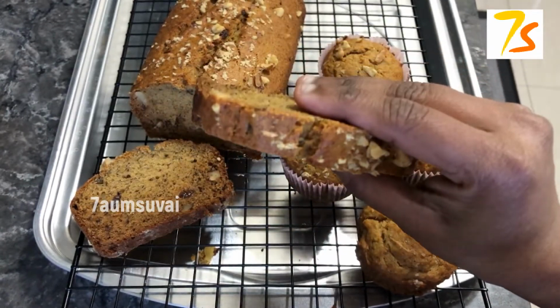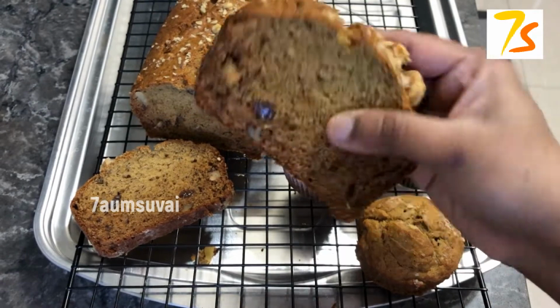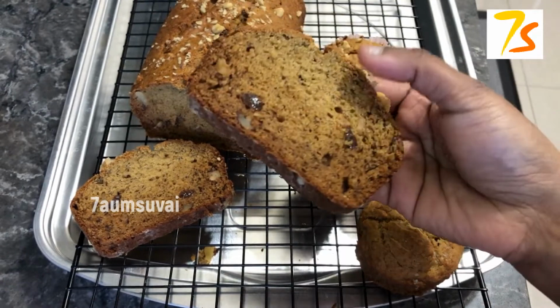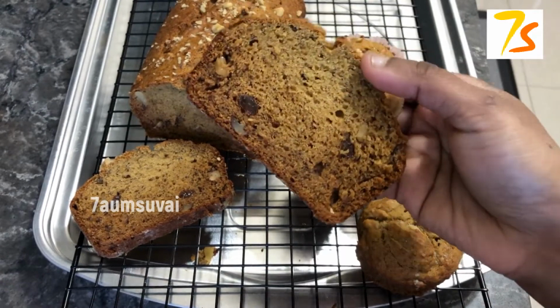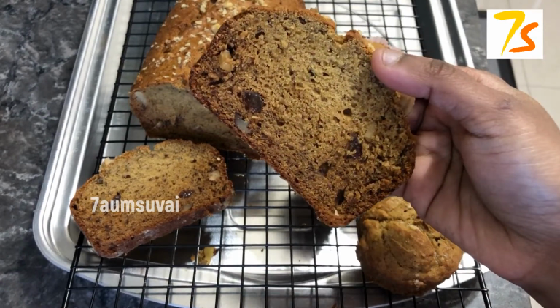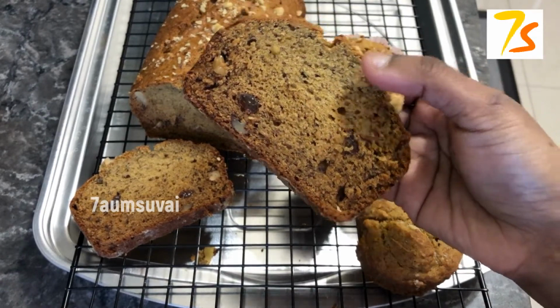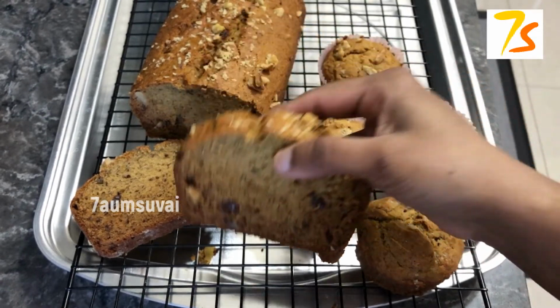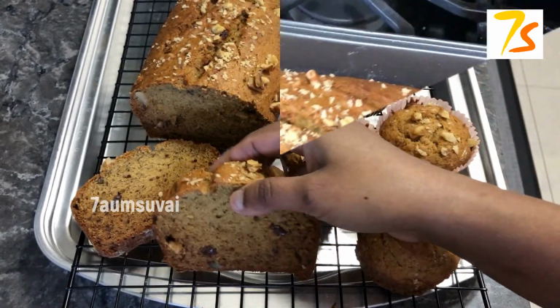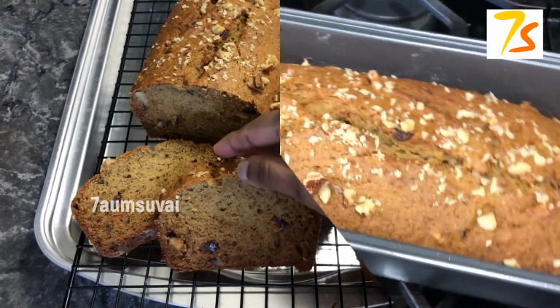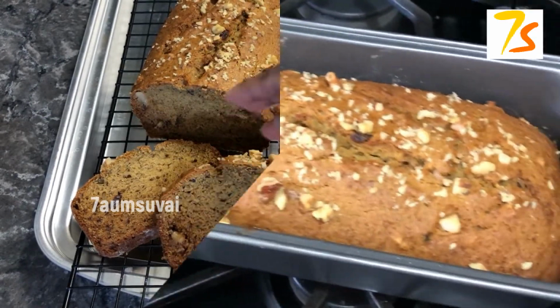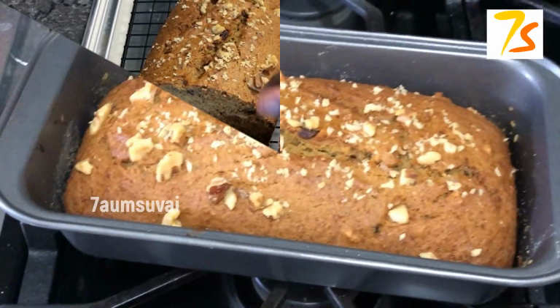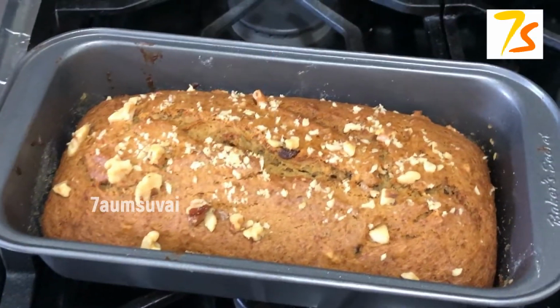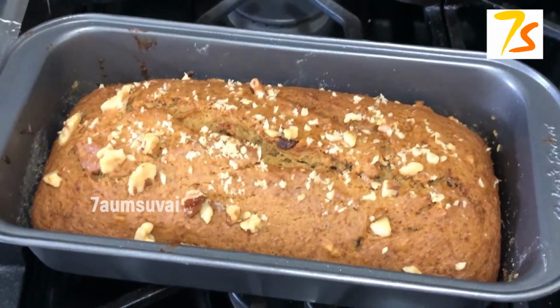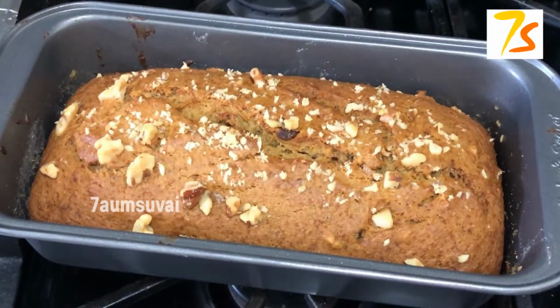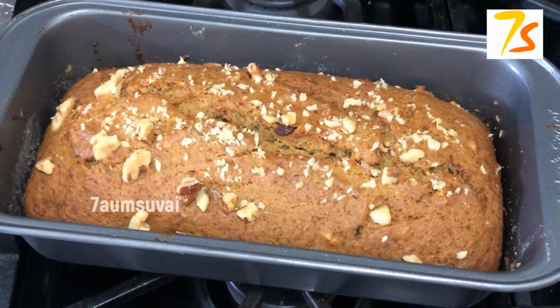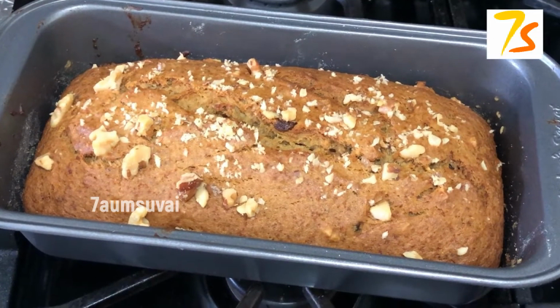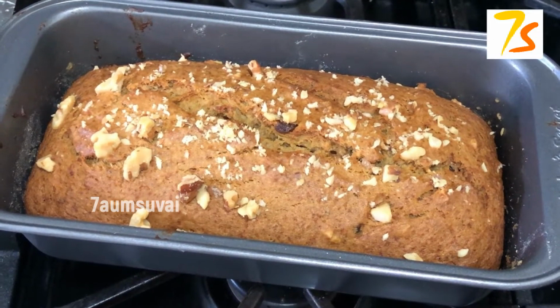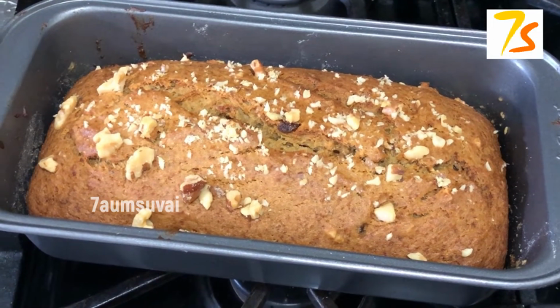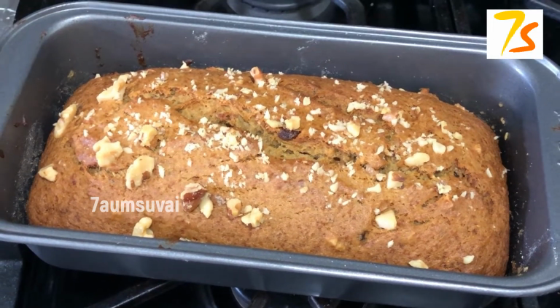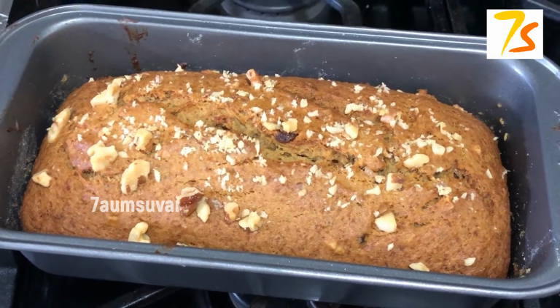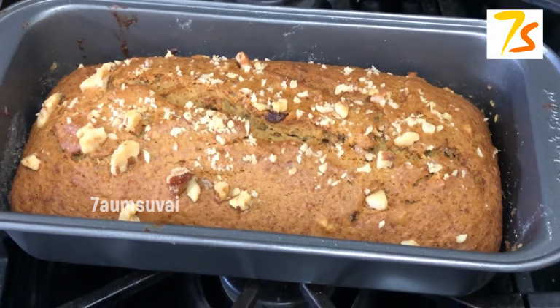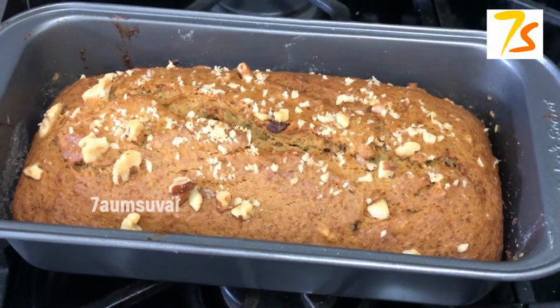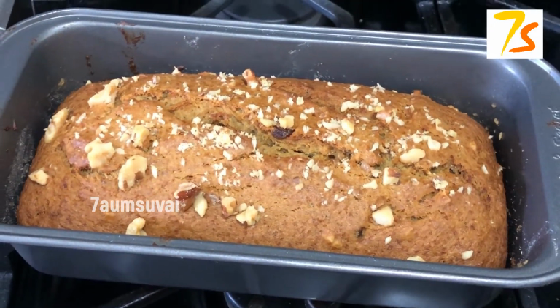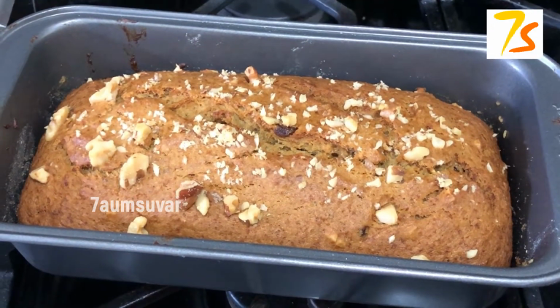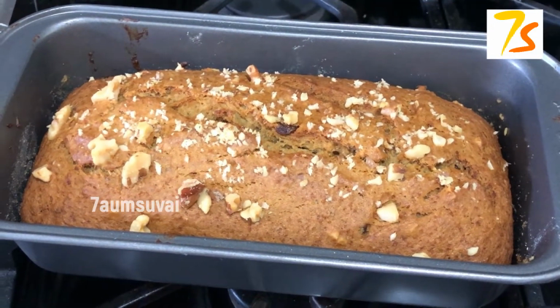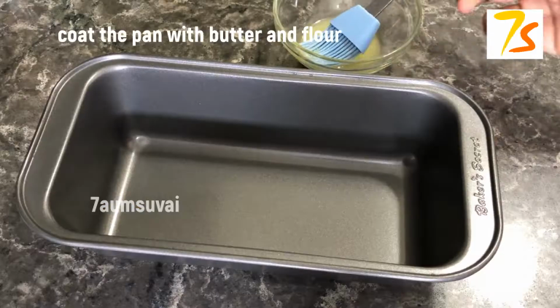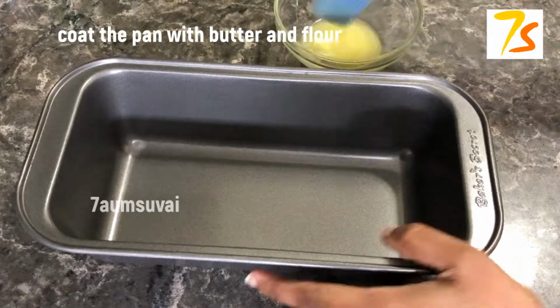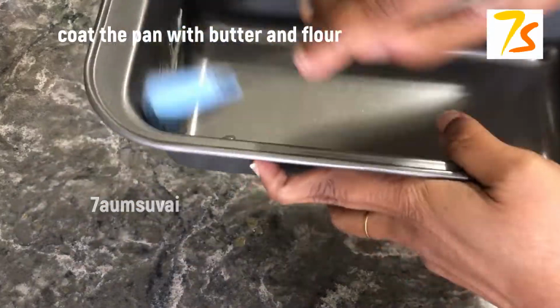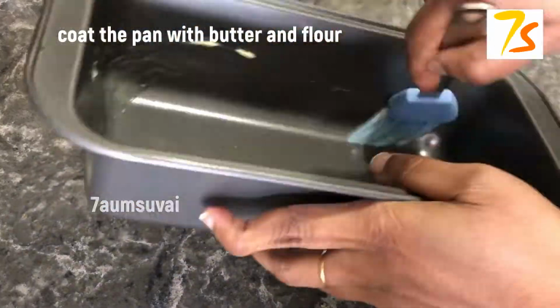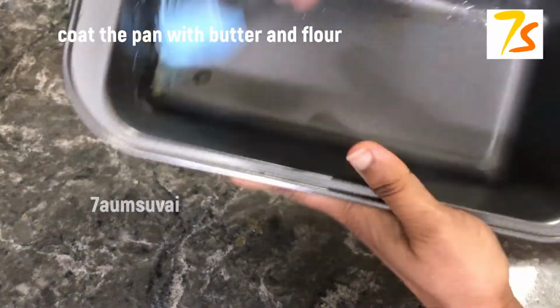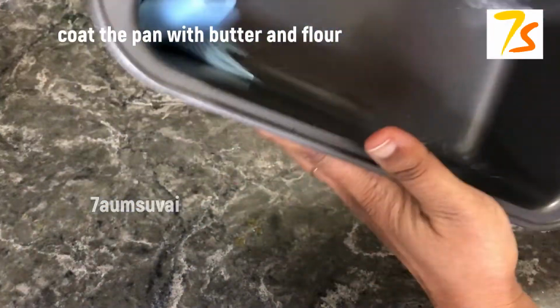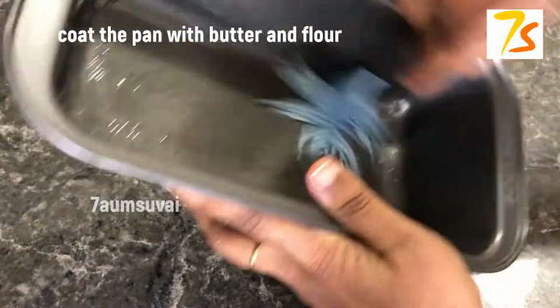Let's talk about muffin. Let's make bread with bananas and nuts. It's a loaf pan — you can call it loaf bread. Now let's set up the loaf pan.